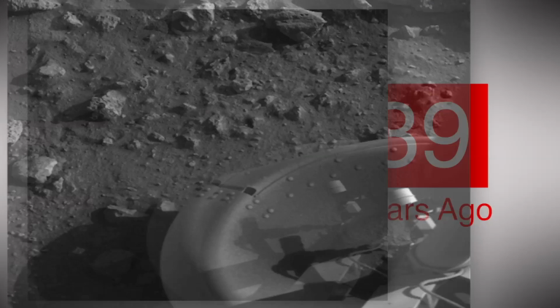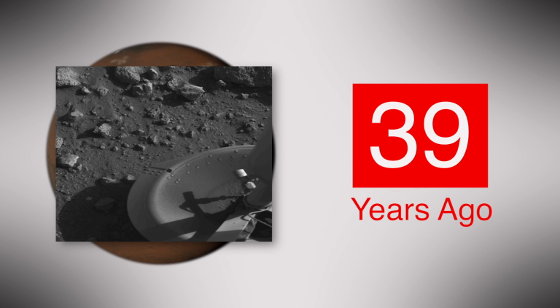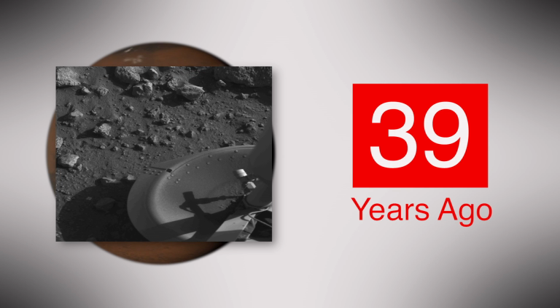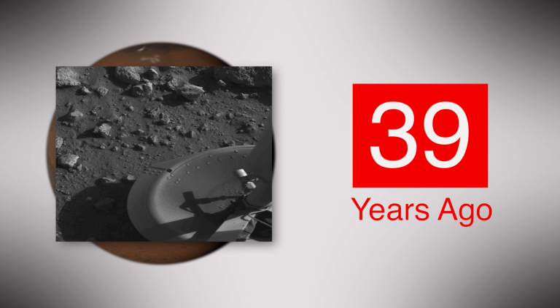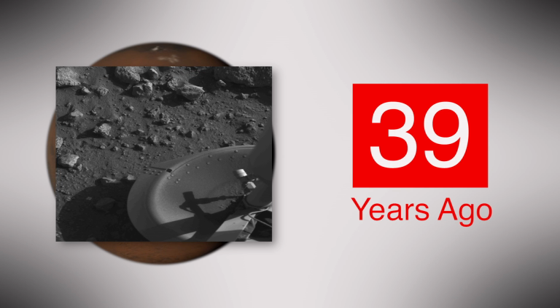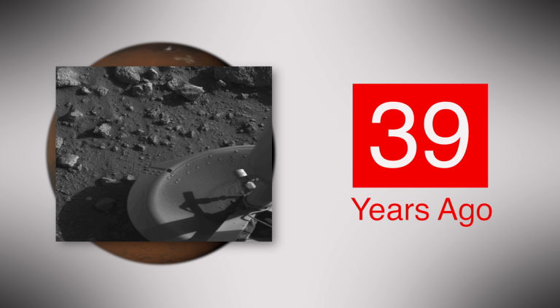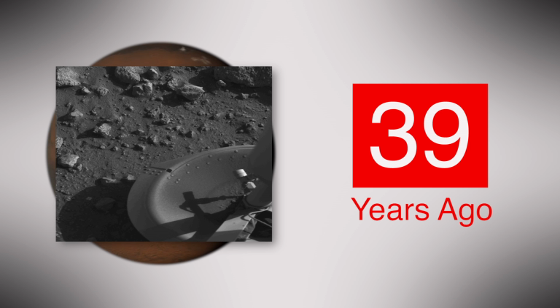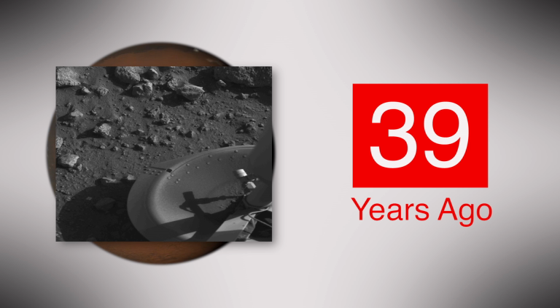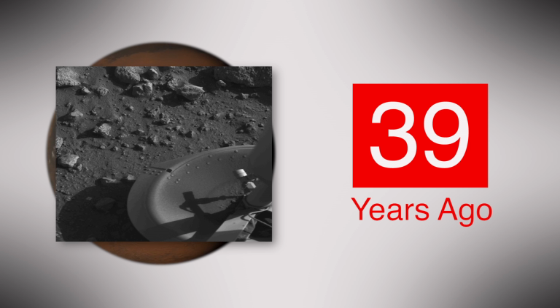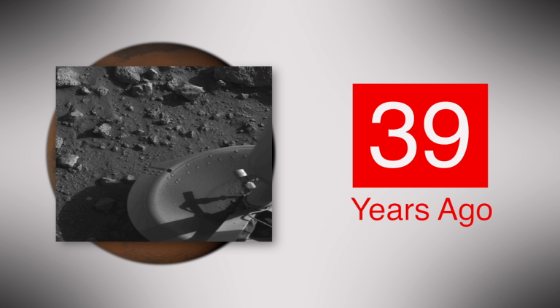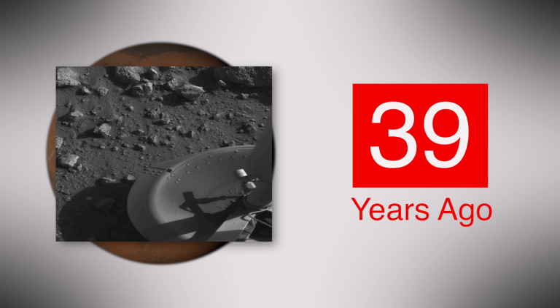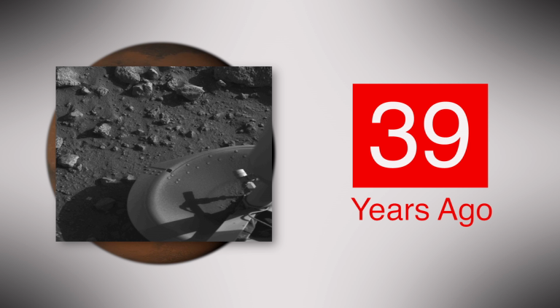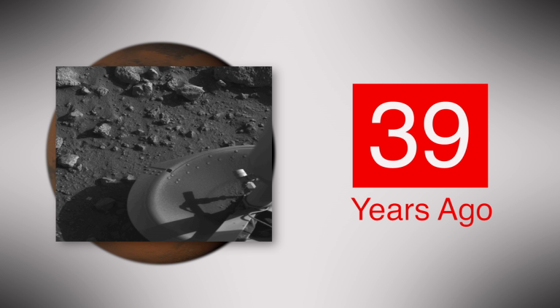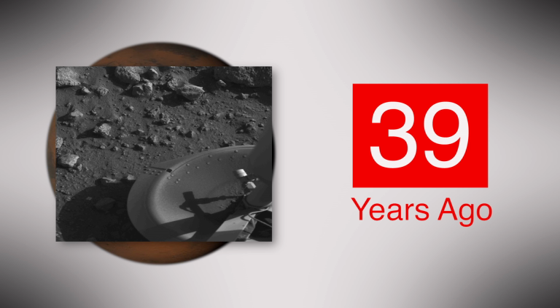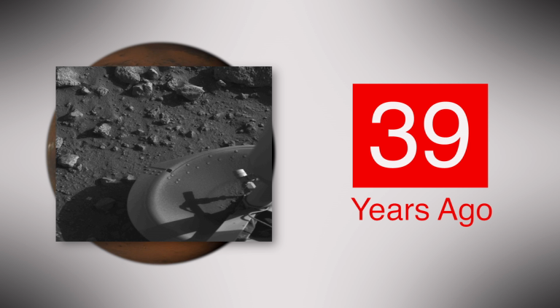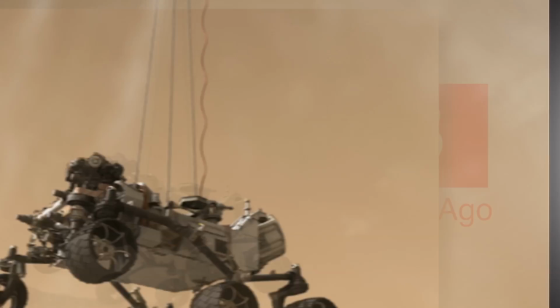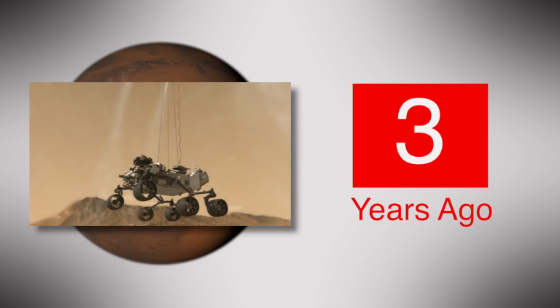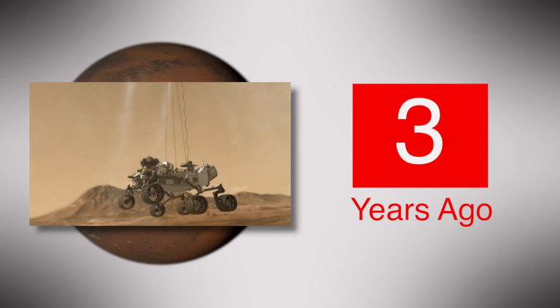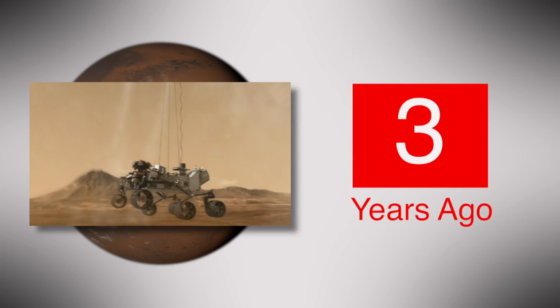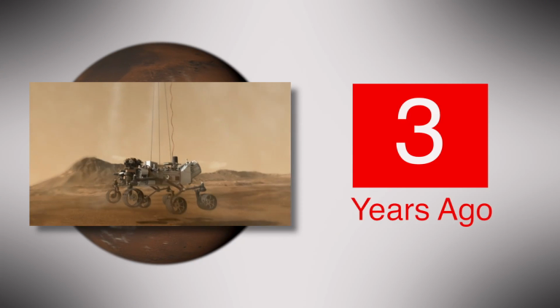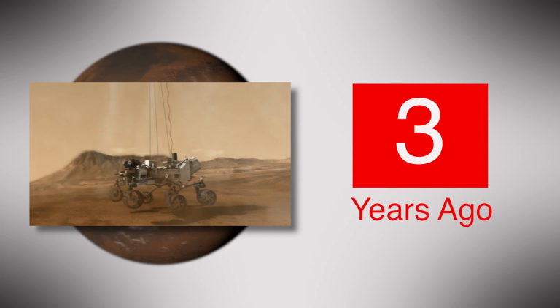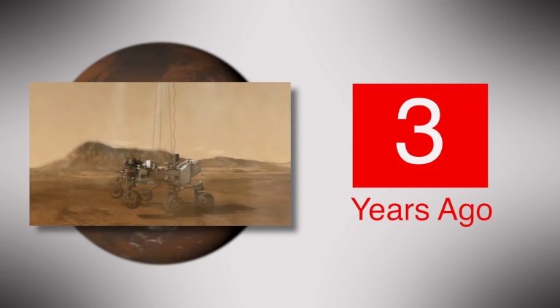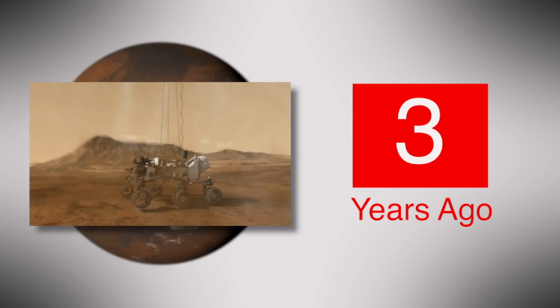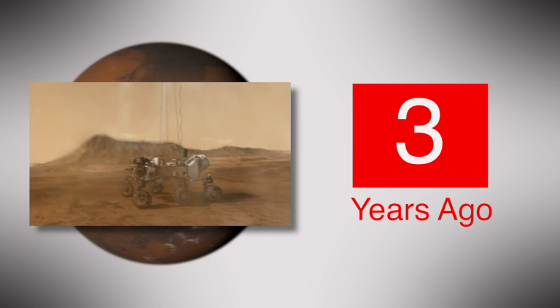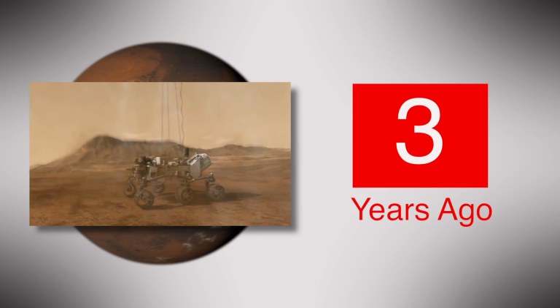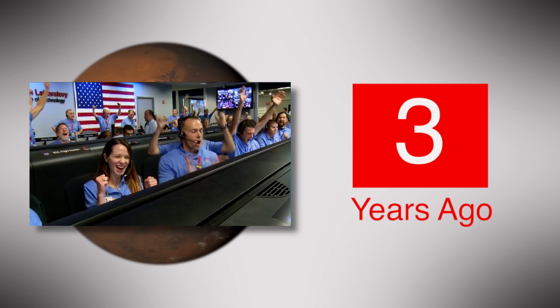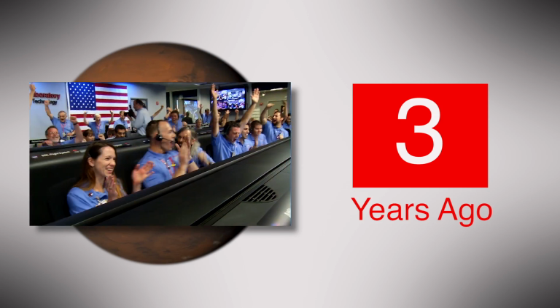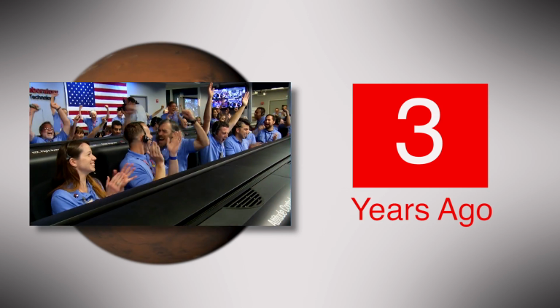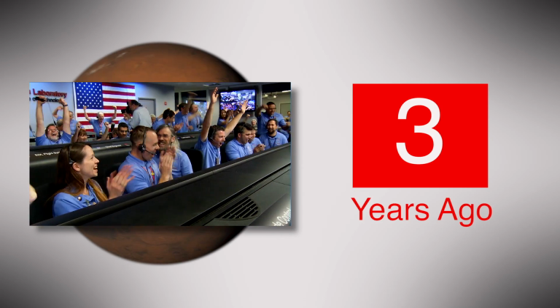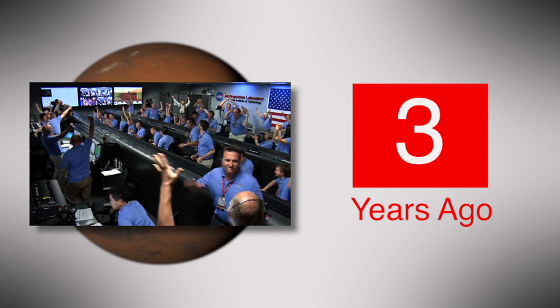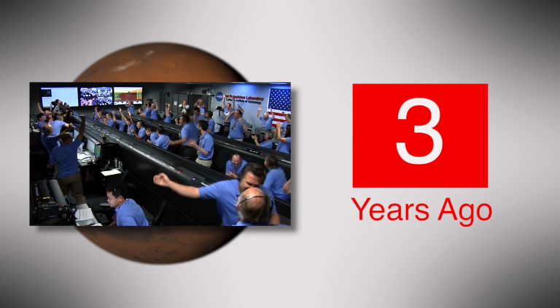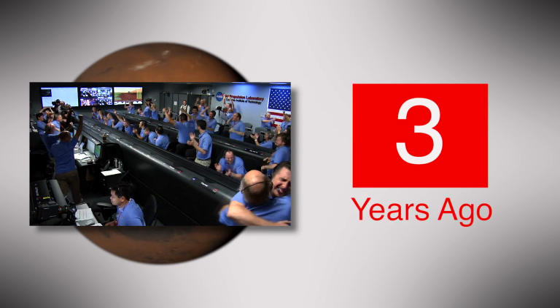Thirty-nine years ago, the Viking 1 lander became the first spacecraft to successfully land on the Red Planet. And now, Curiosity celebrates three years on Mars, operating well over a thousand Martian days.